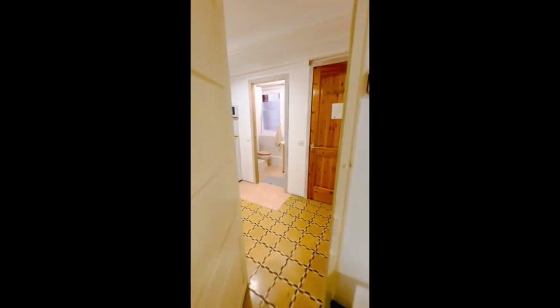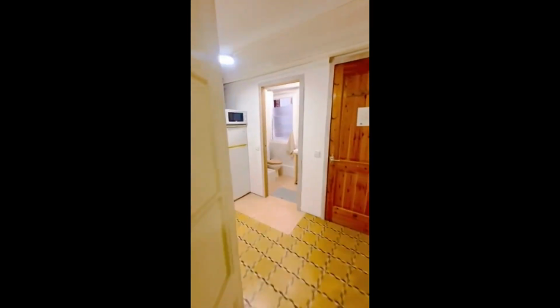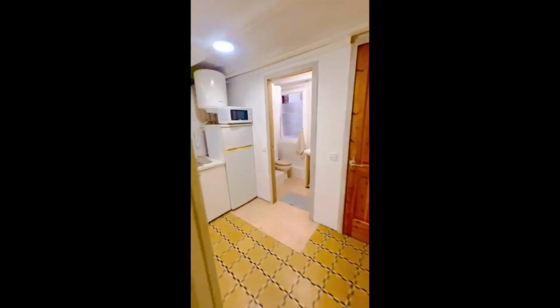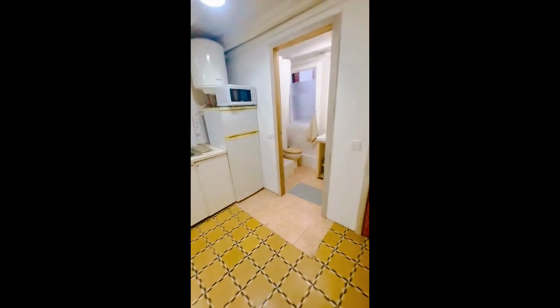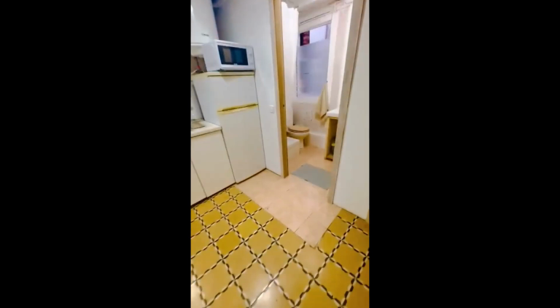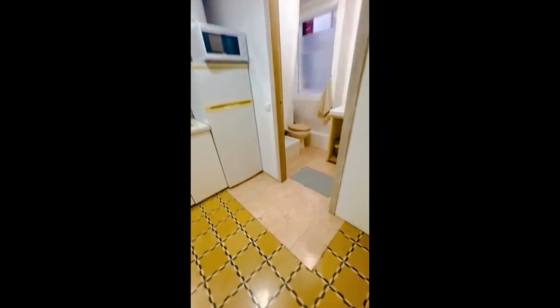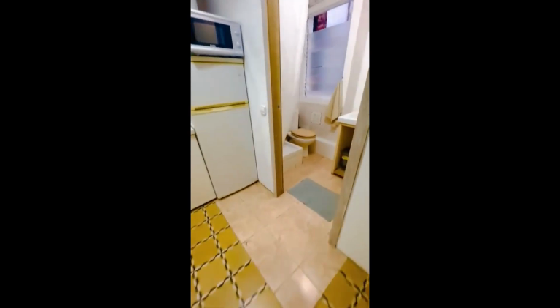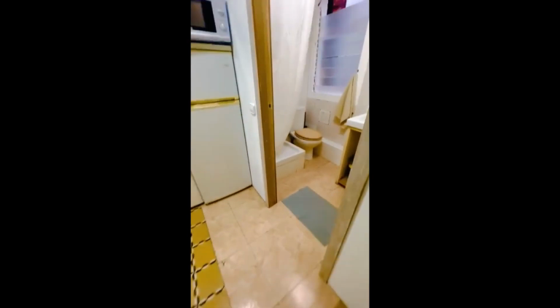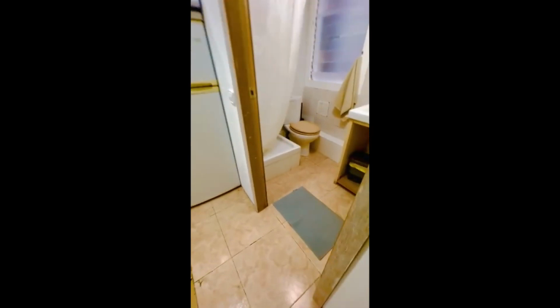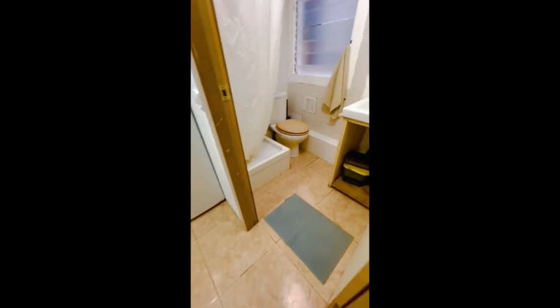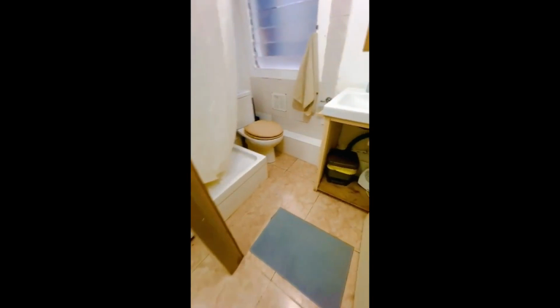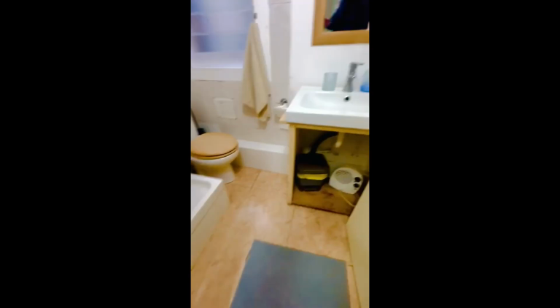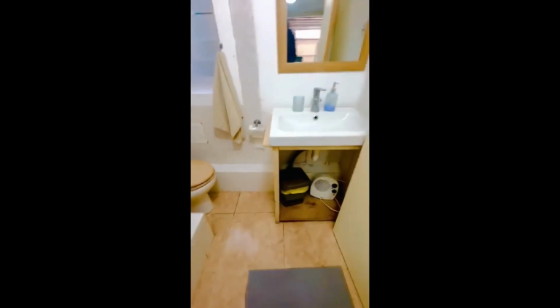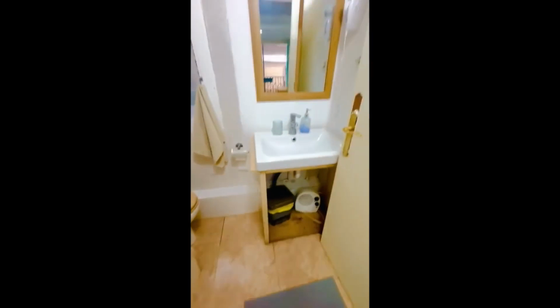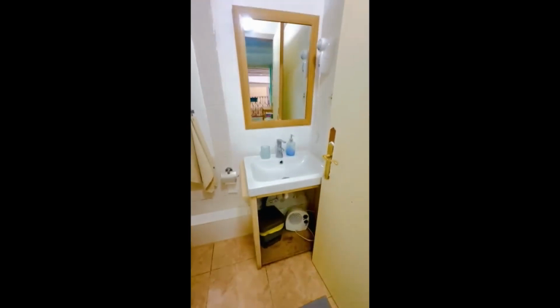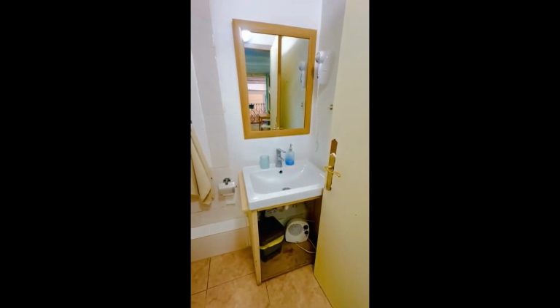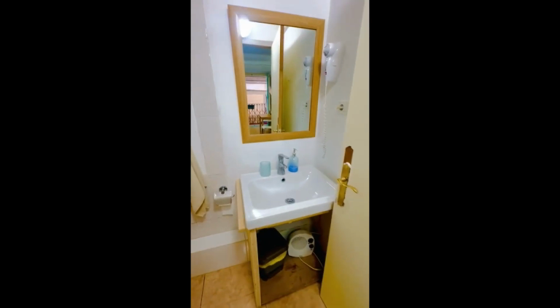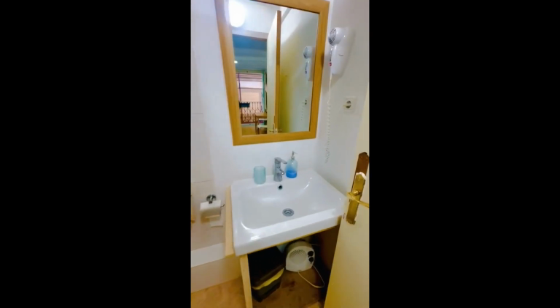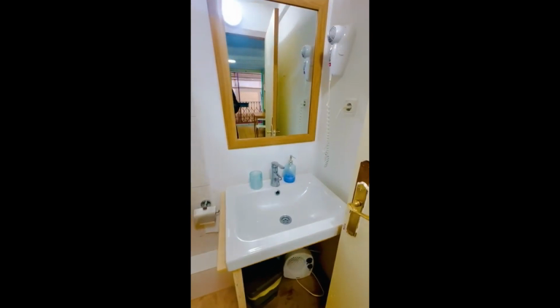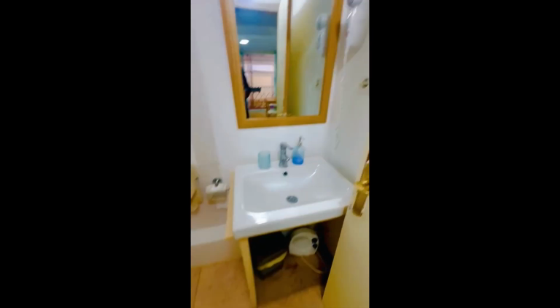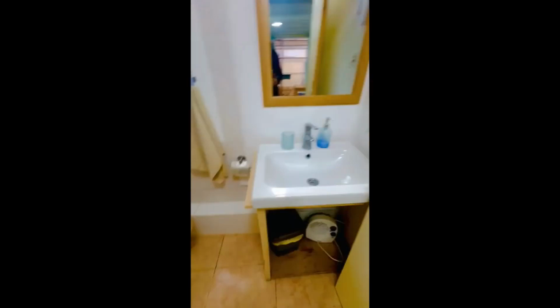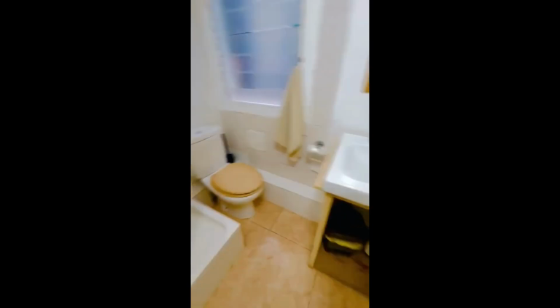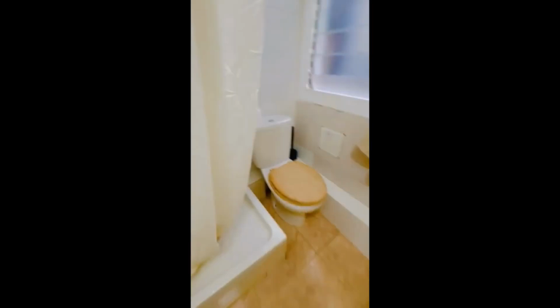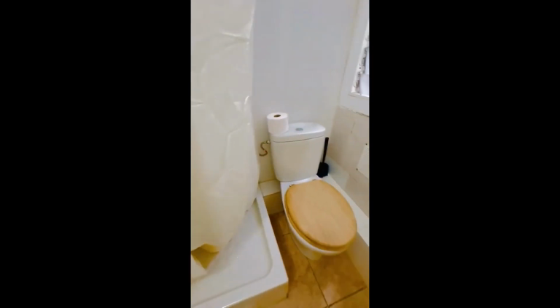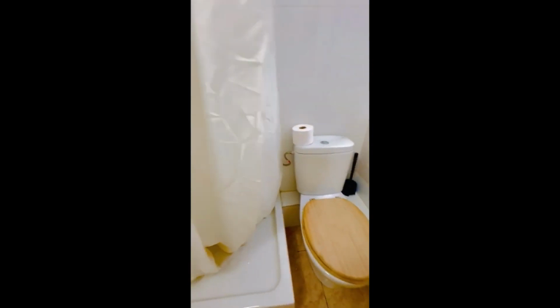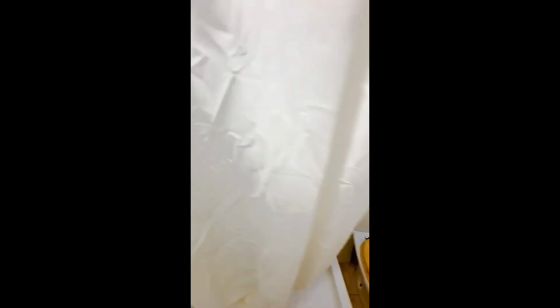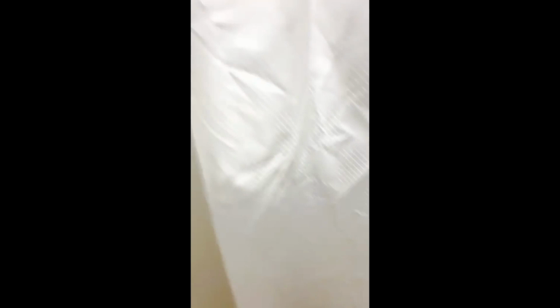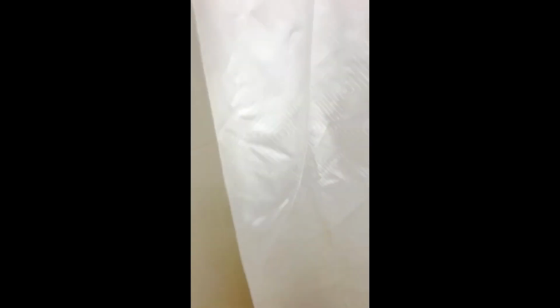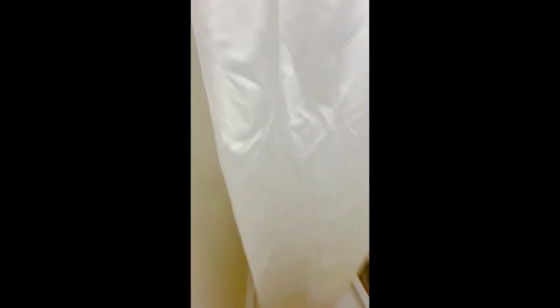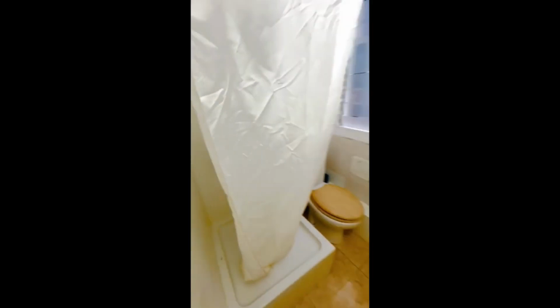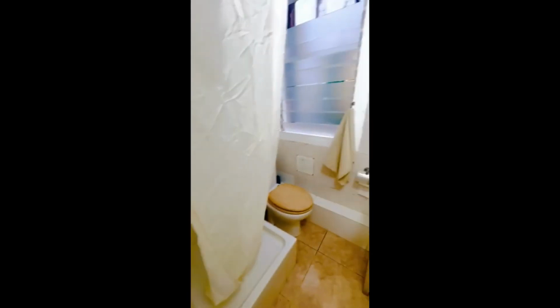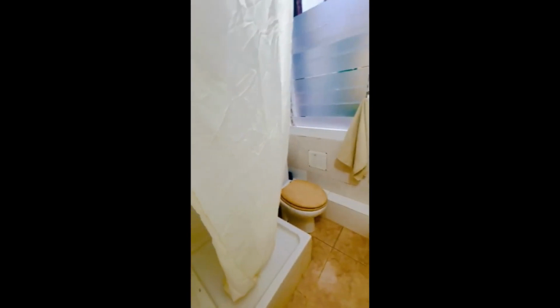So back into the living room — from here you can go into the bathroom as well, which is right here. You have a sink, mirror, there's a little basket underneath with the hairdryer. We have the toilet, the shower, and a little window as well.